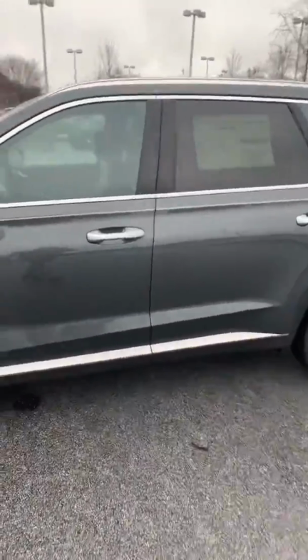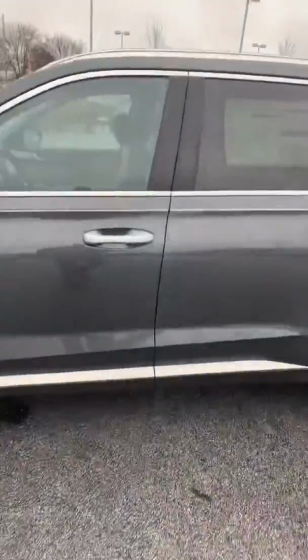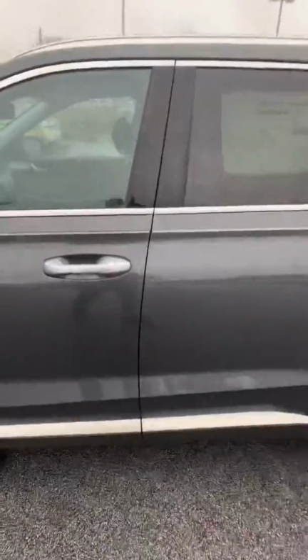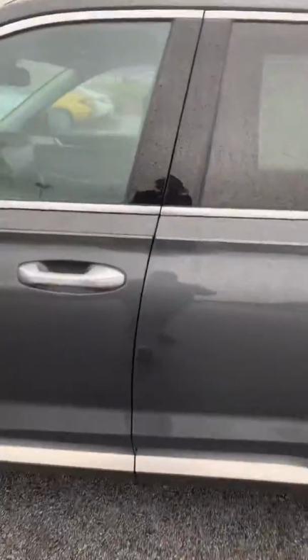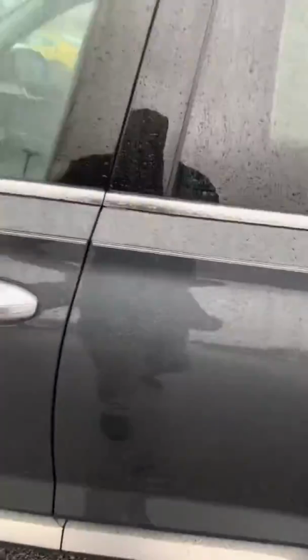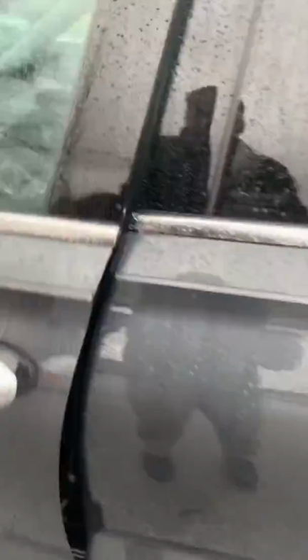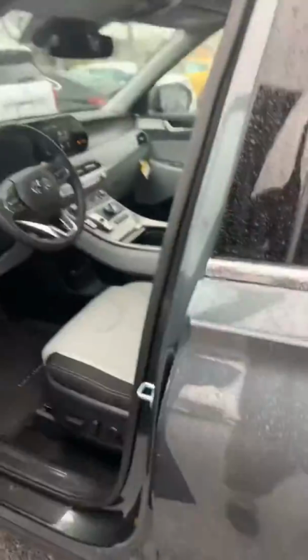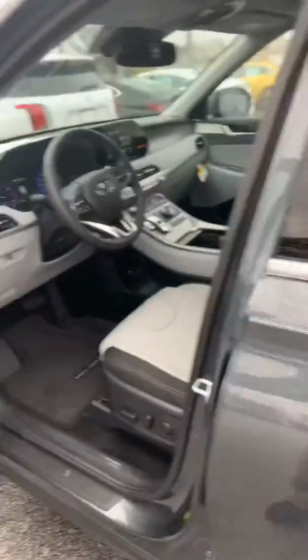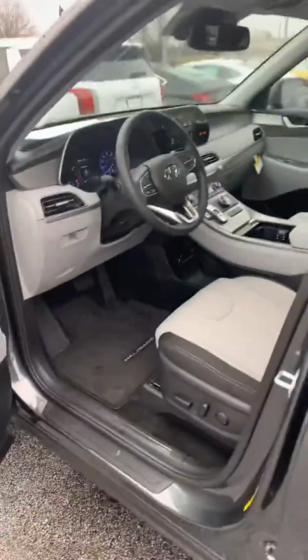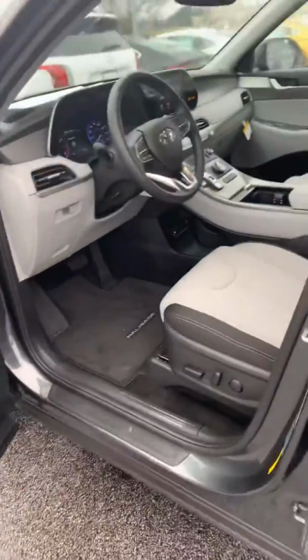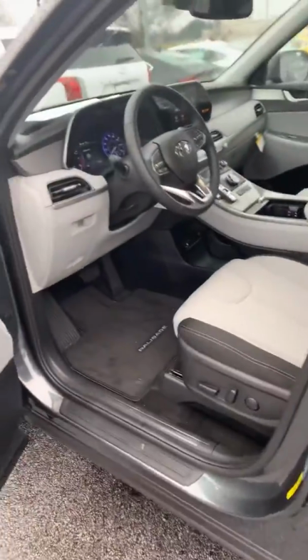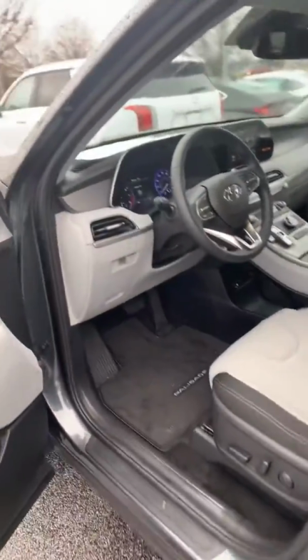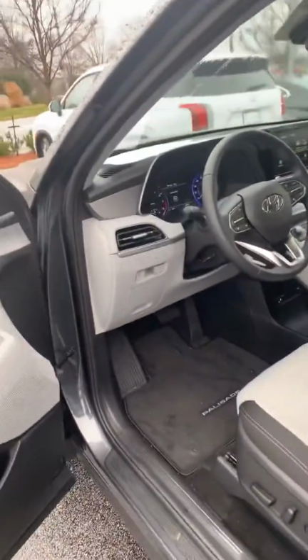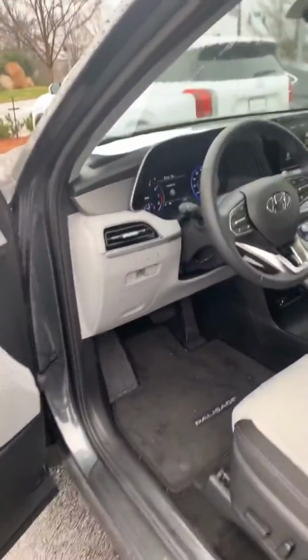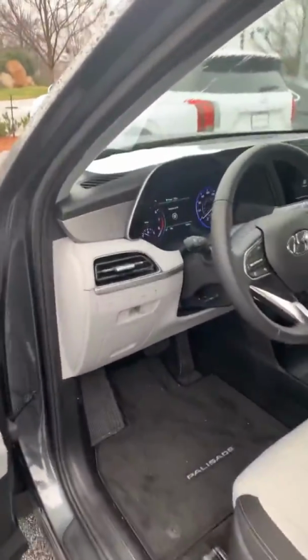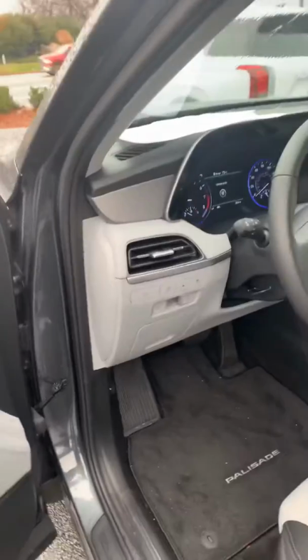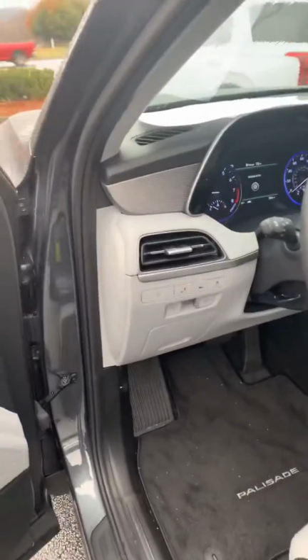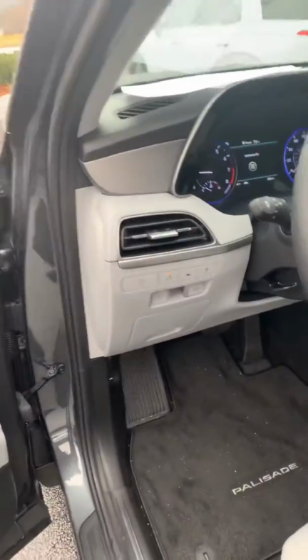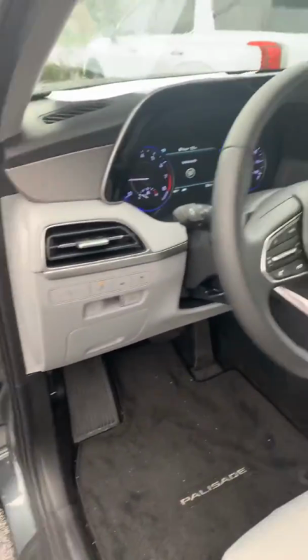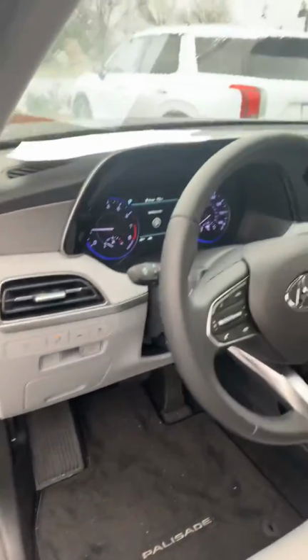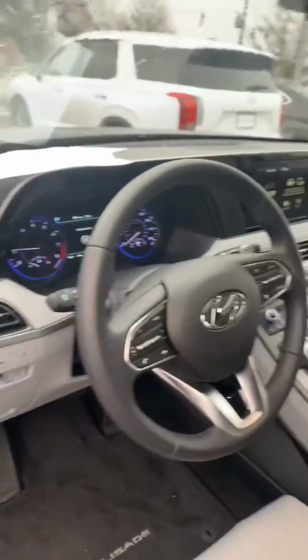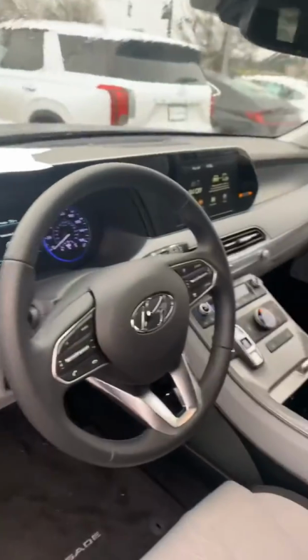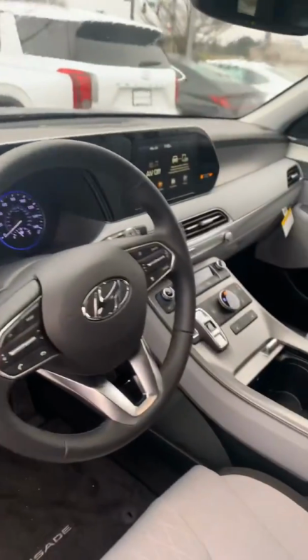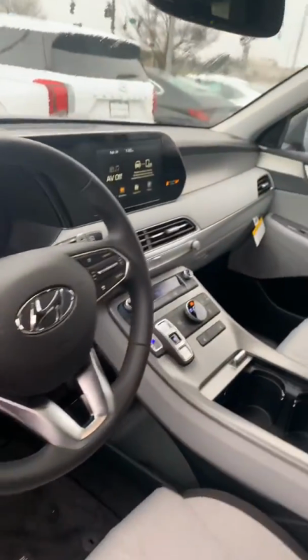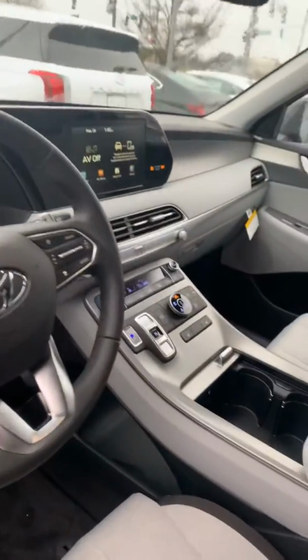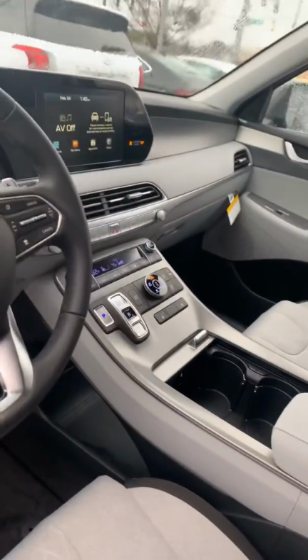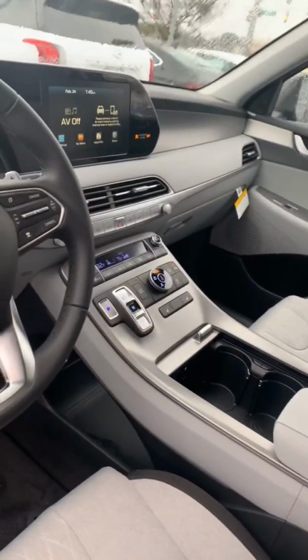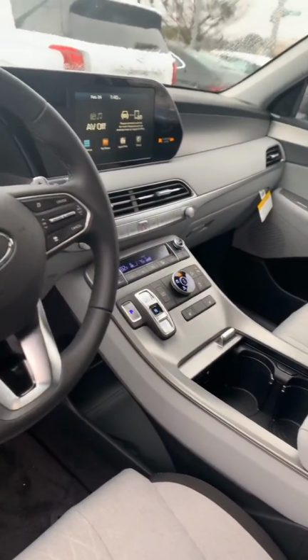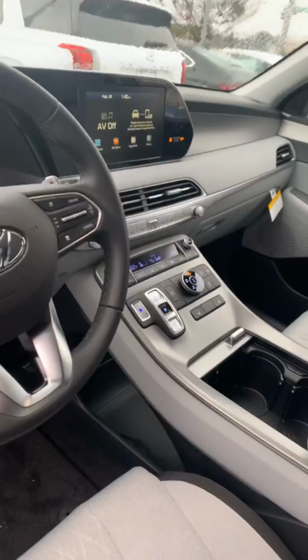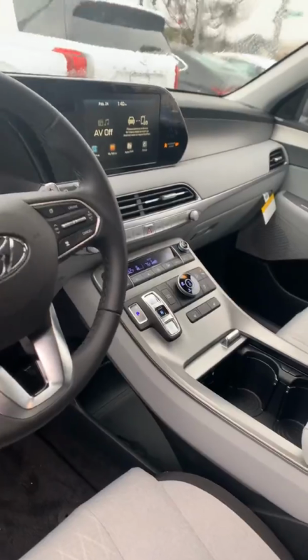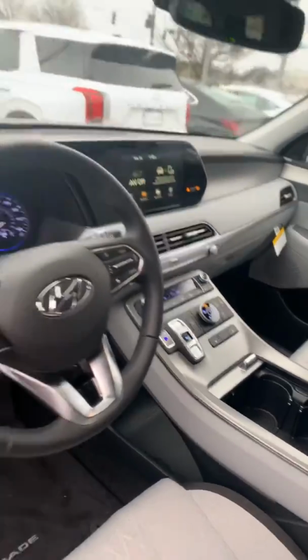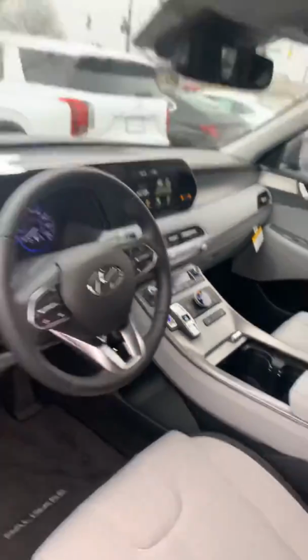Let me show you inside real quick. As you can see, you've got your power seats, blind spot detection, lane keep assist in there, heated seats, and push-button transmission — all standard.